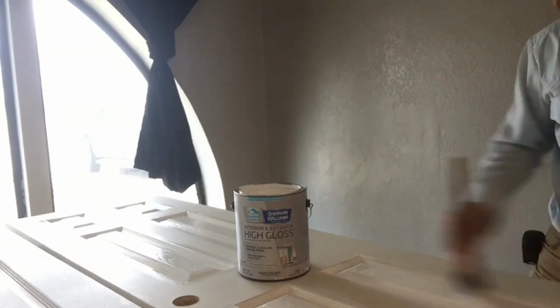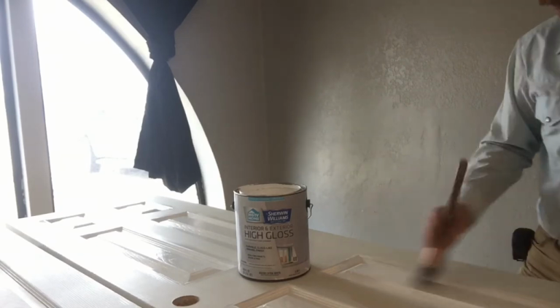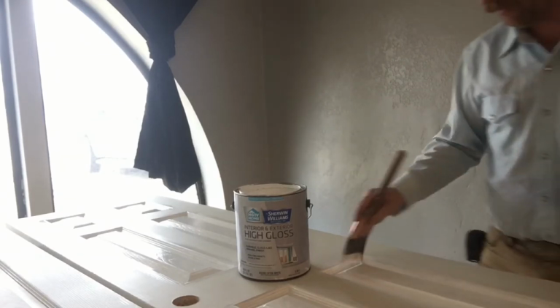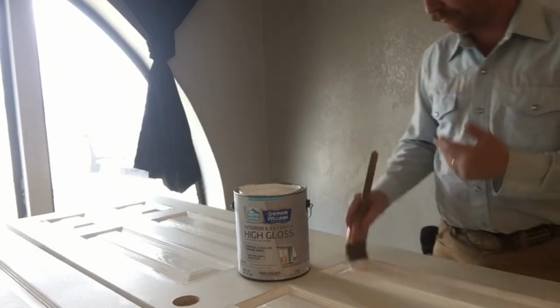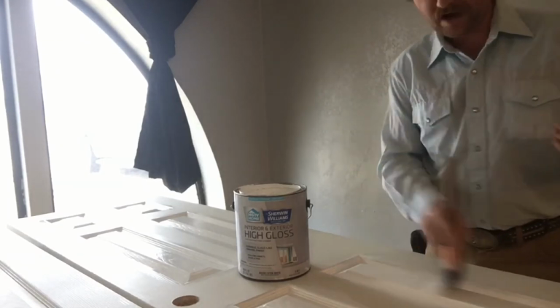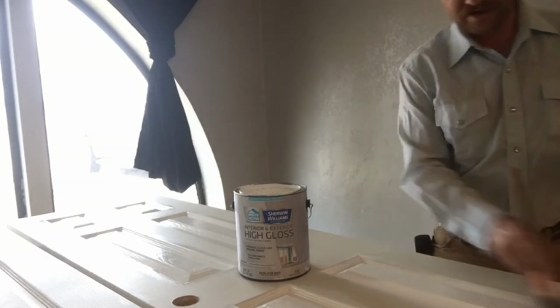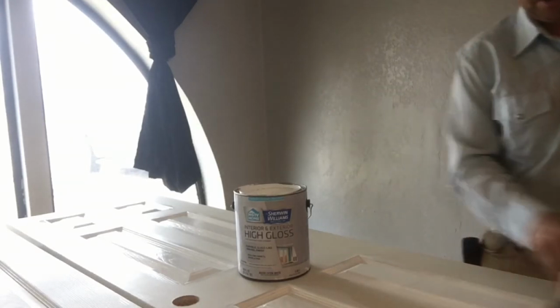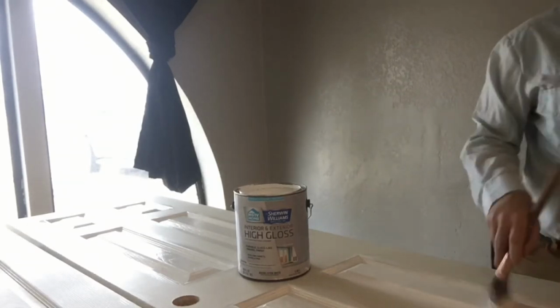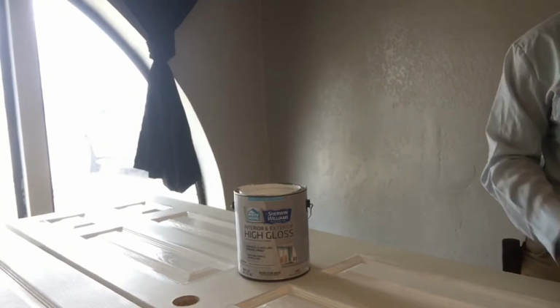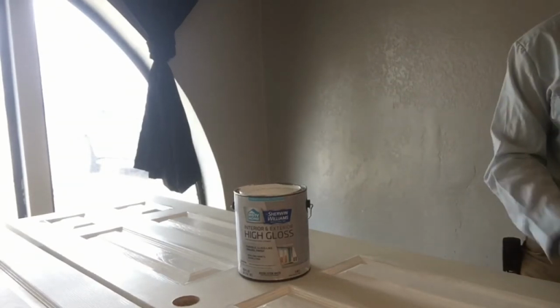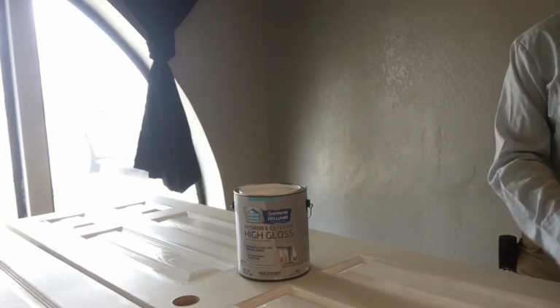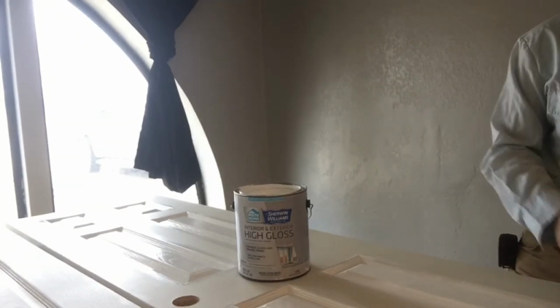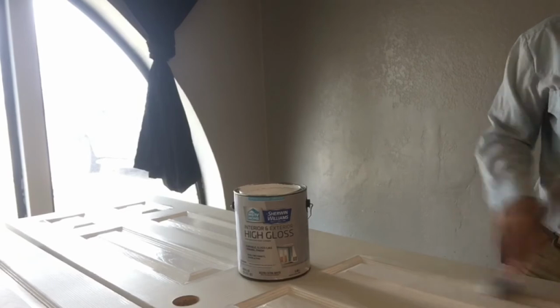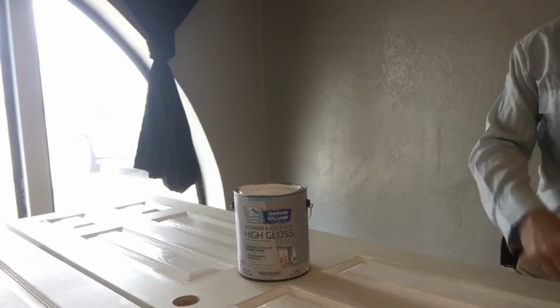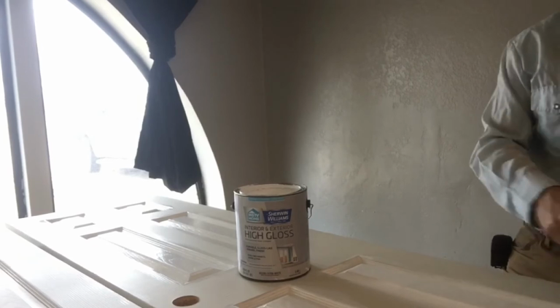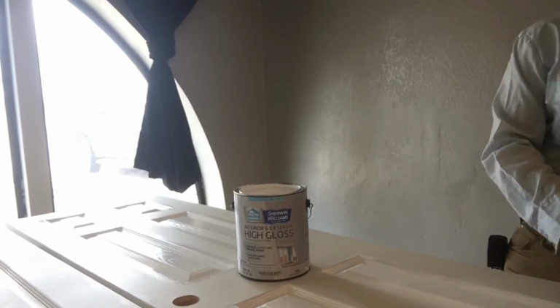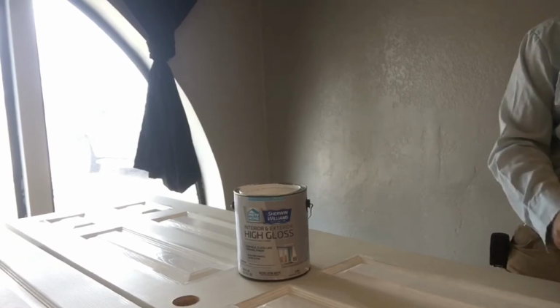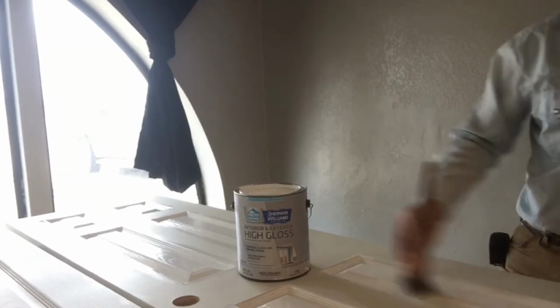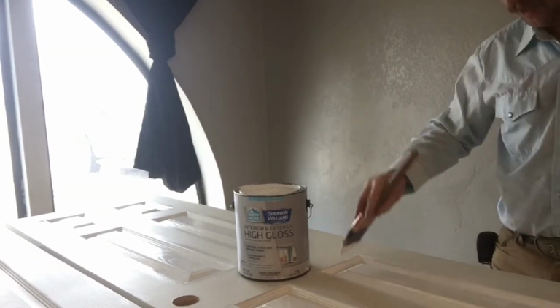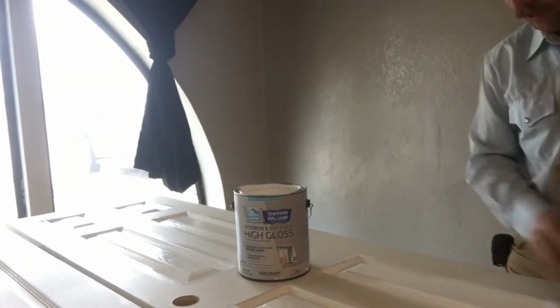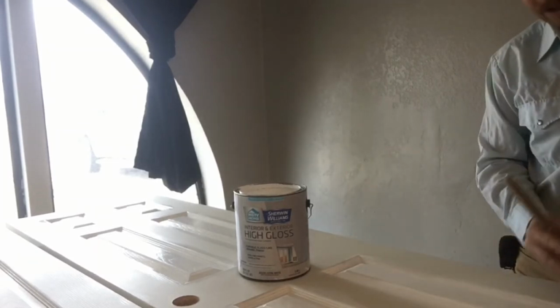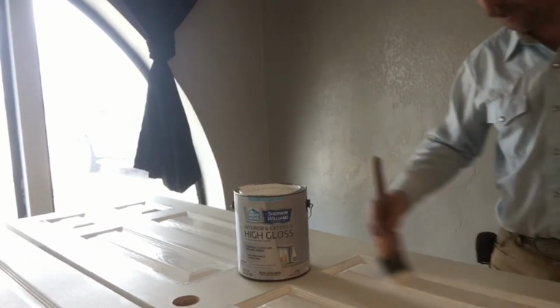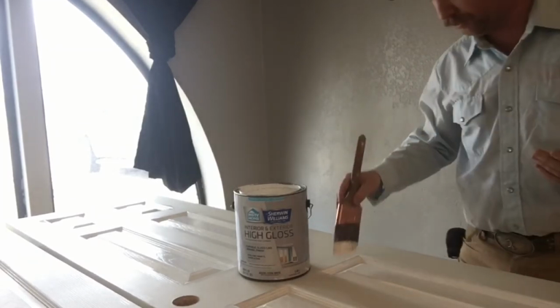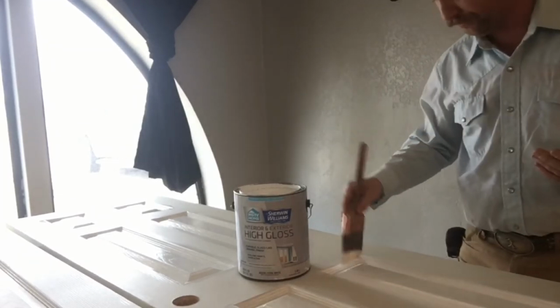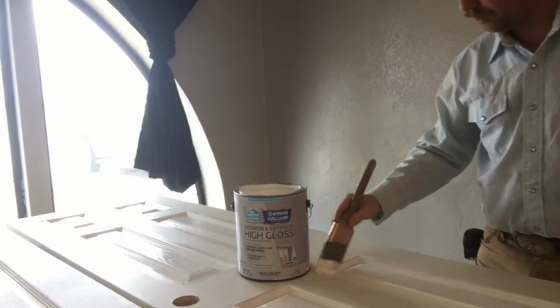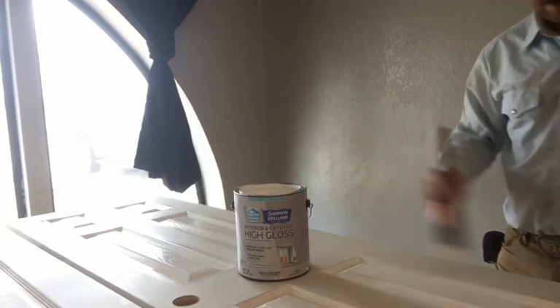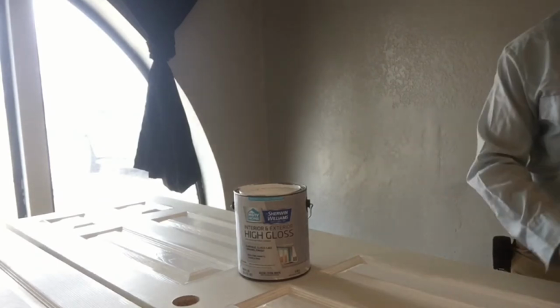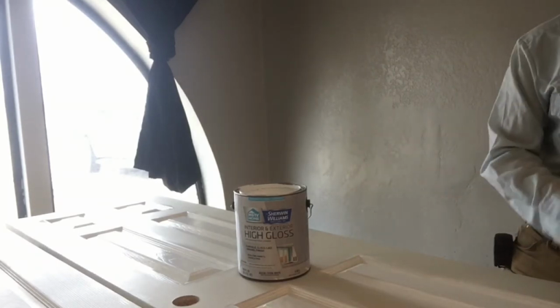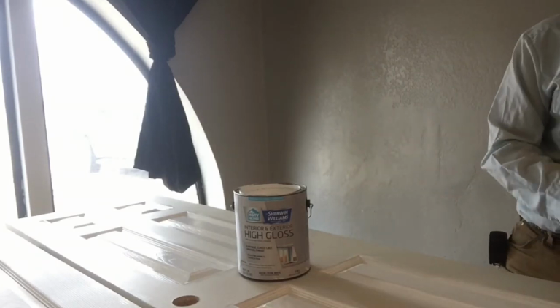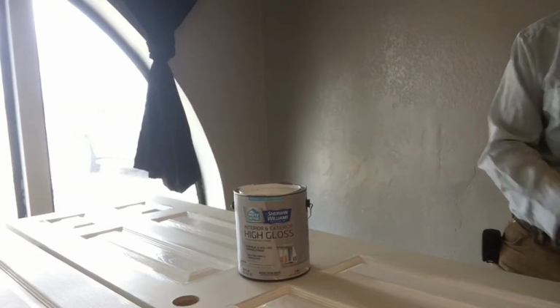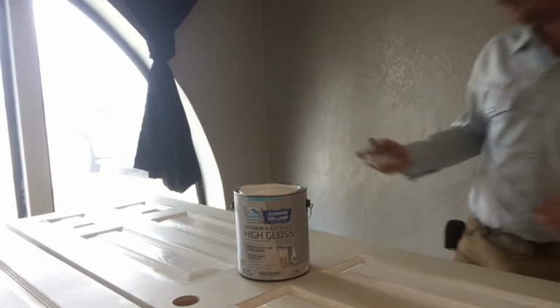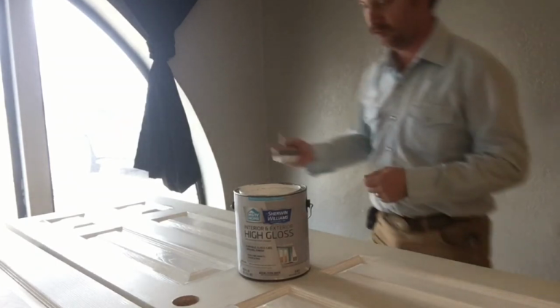Even if I've got five, six, ten doors, whatever, I'll put my sawhorses out. I'll buy a couple of 12-foot 2x4s and put those 2x4s across my sawhorses.